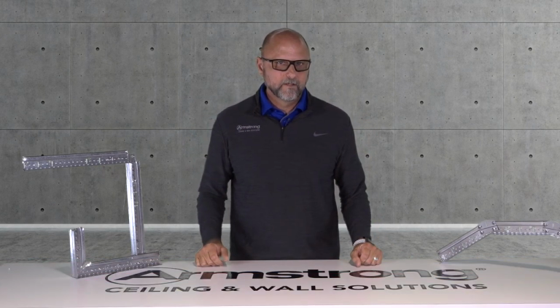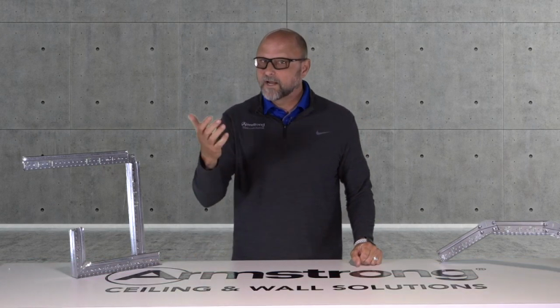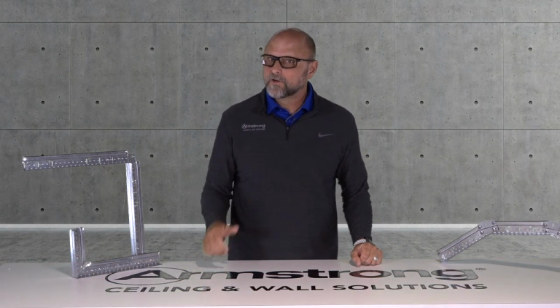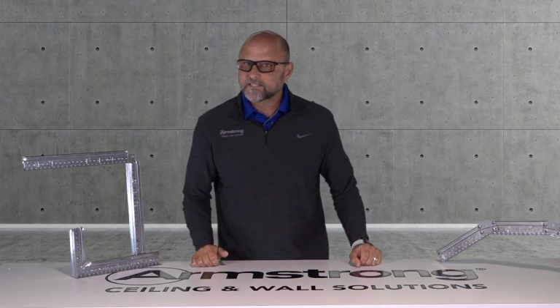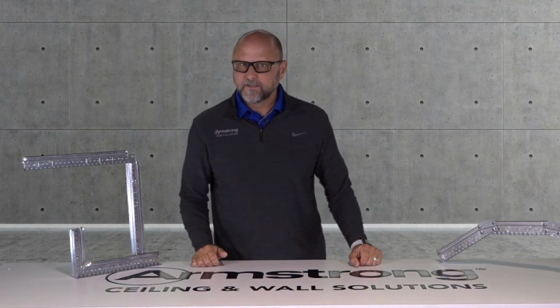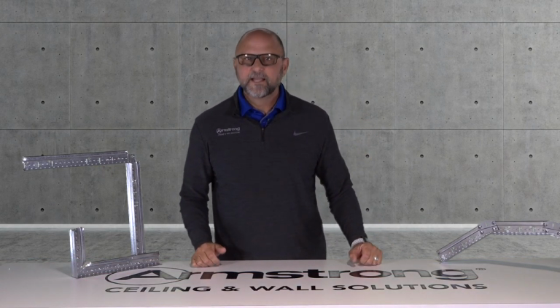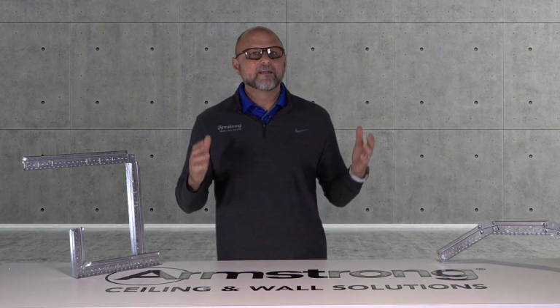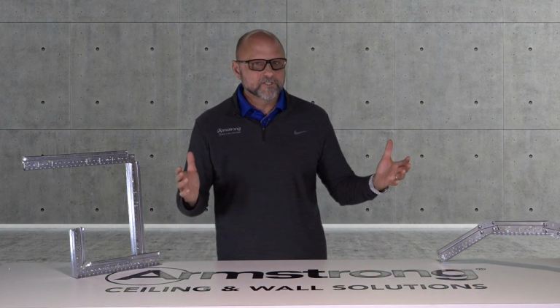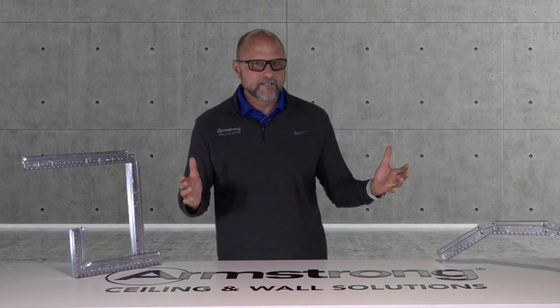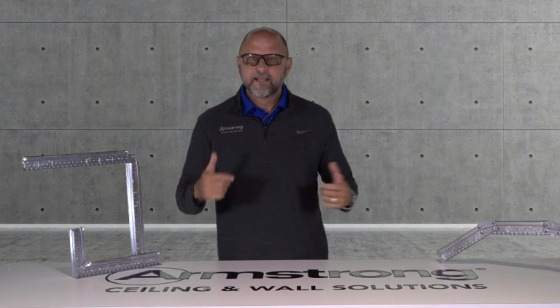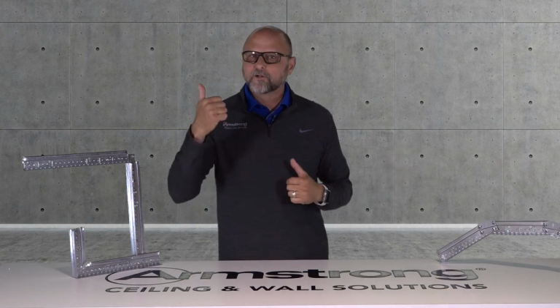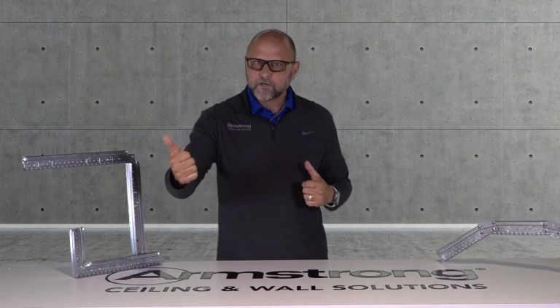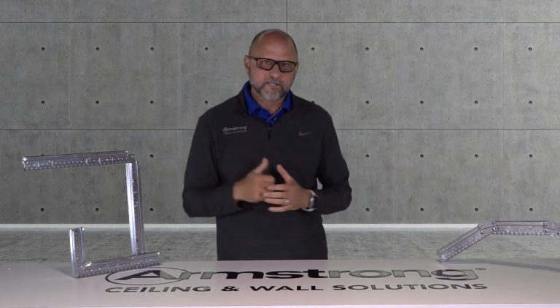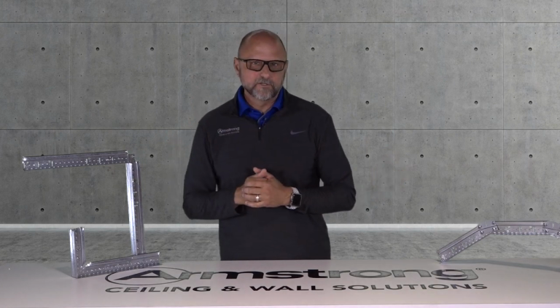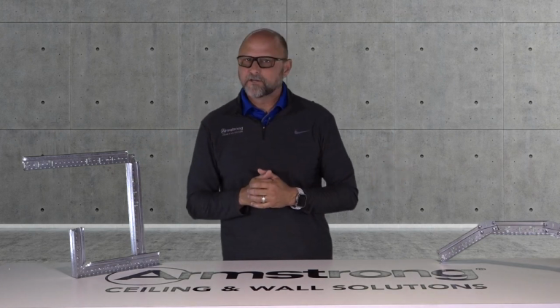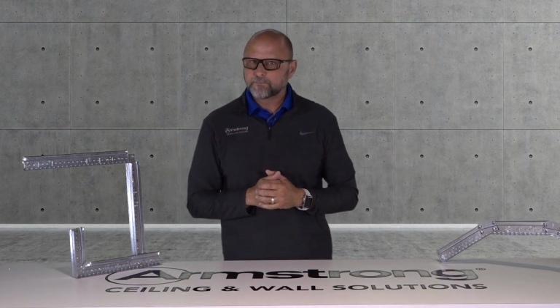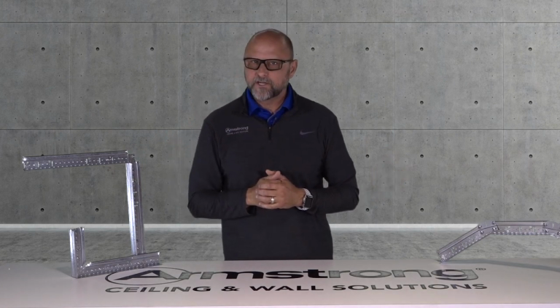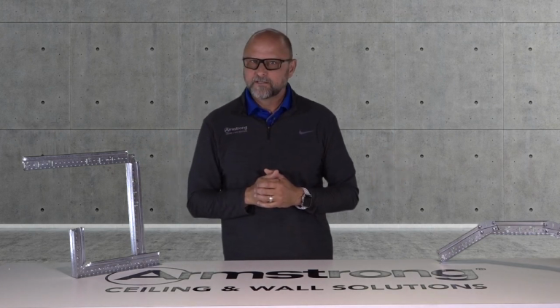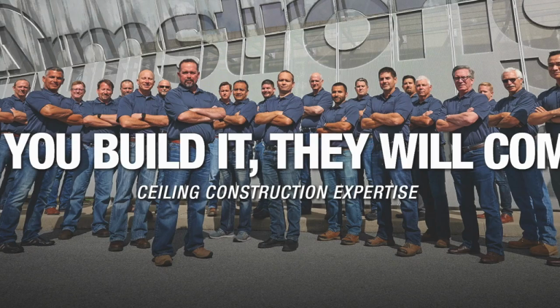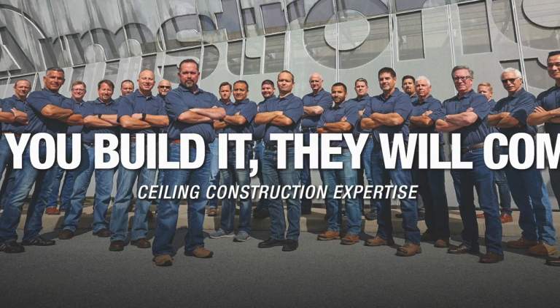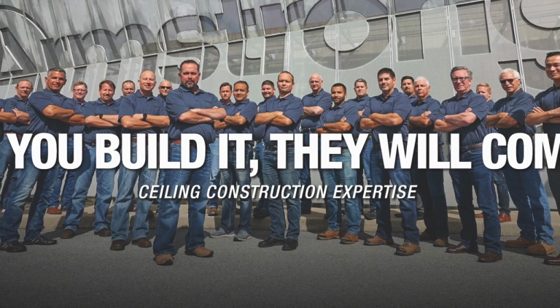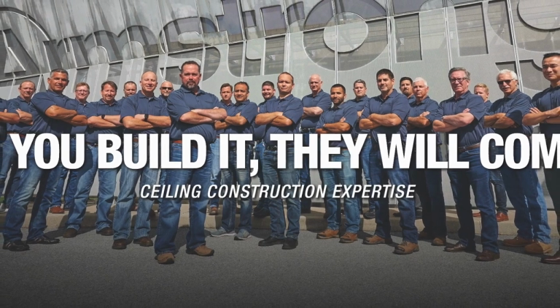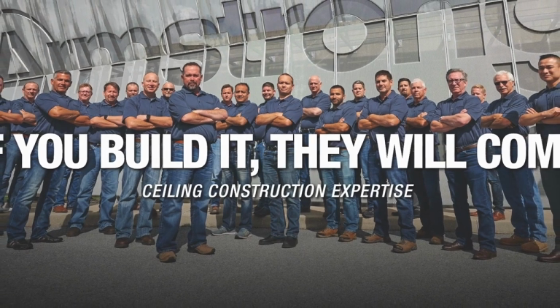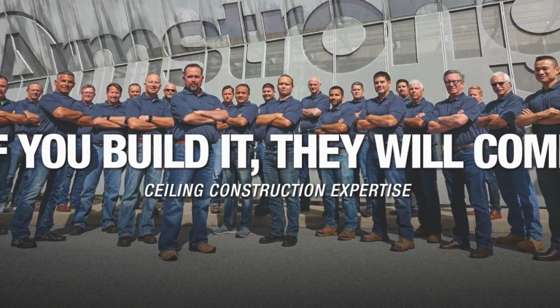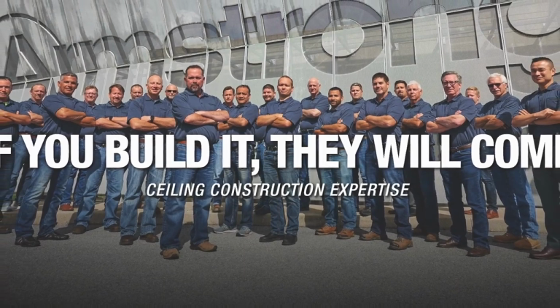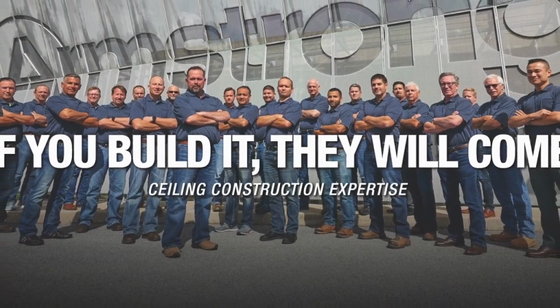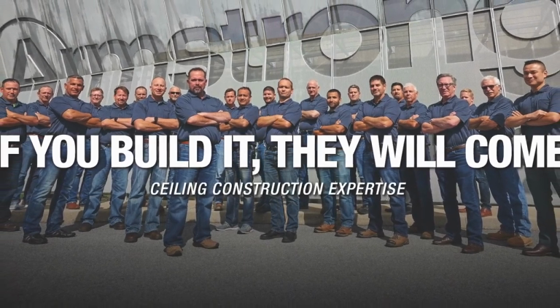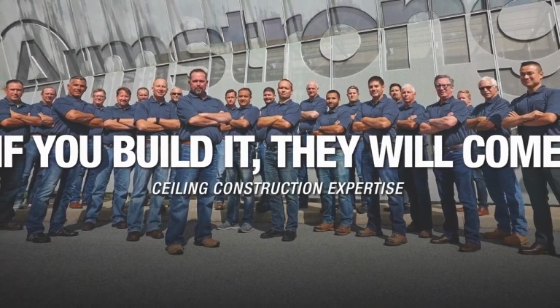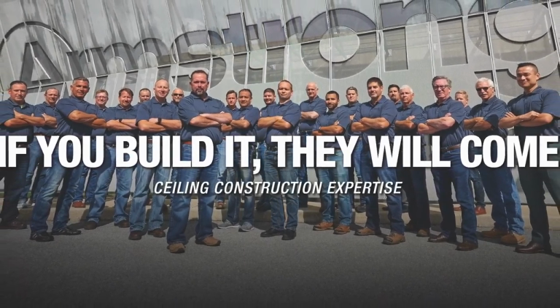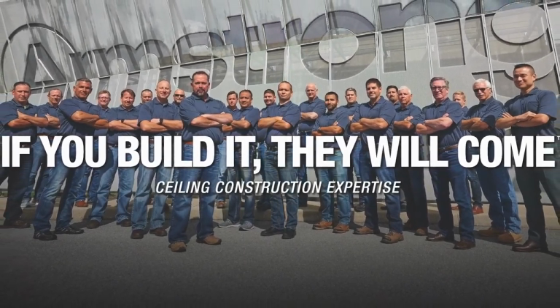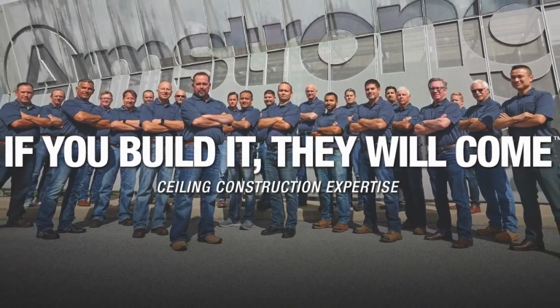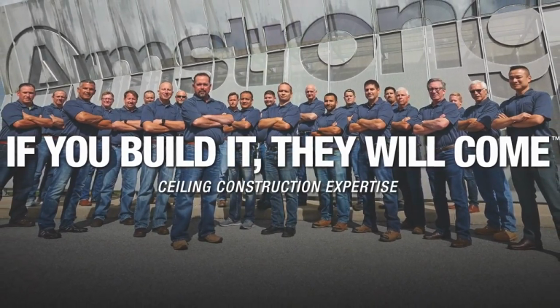Ready to realize savings, efficiencies, and greener building solutions on your next project? Just let us know. We are here to help every step of the way.